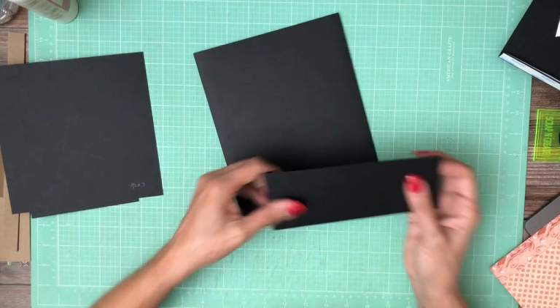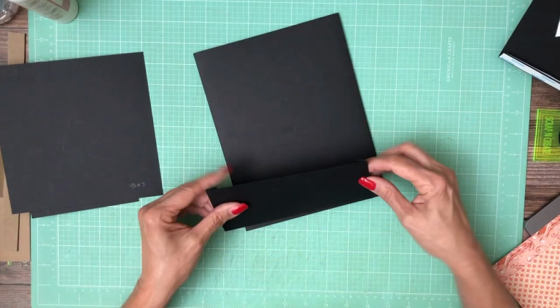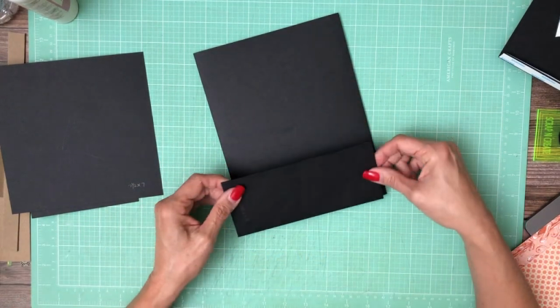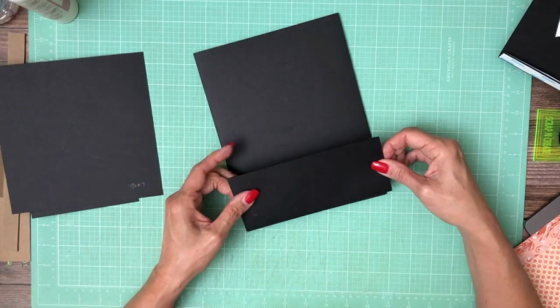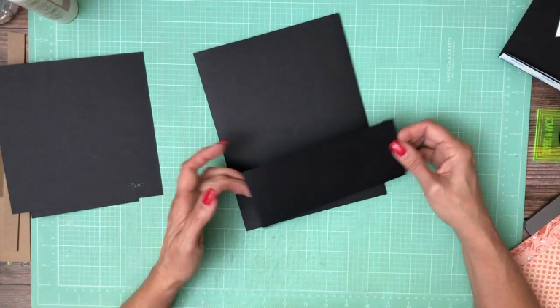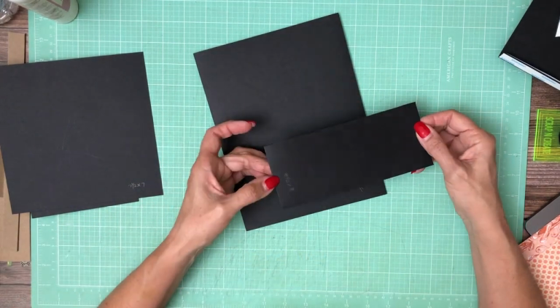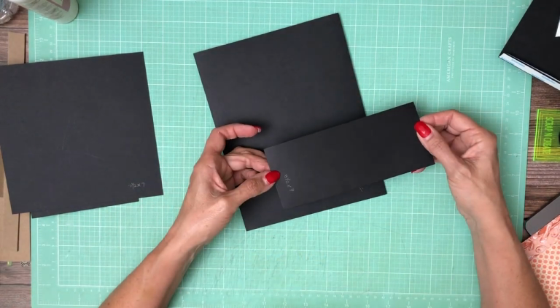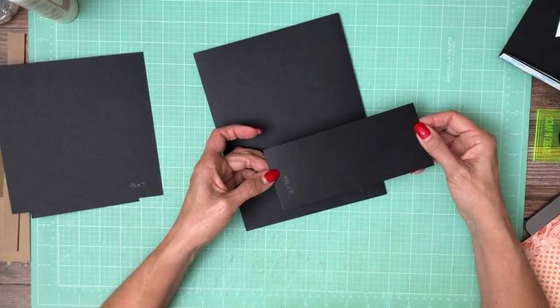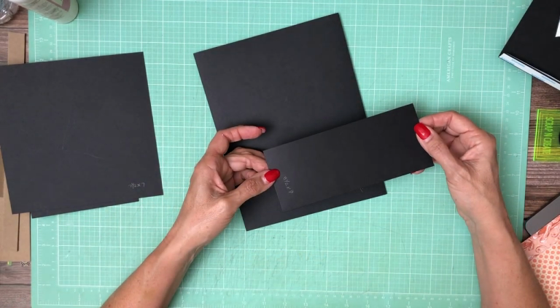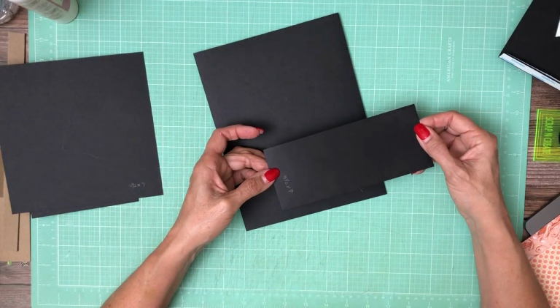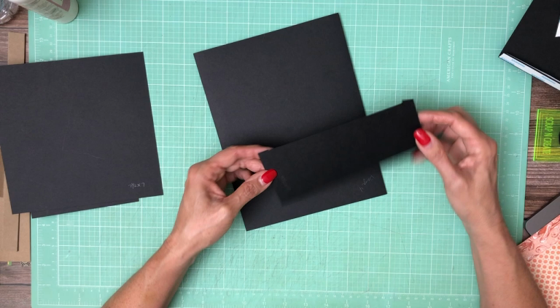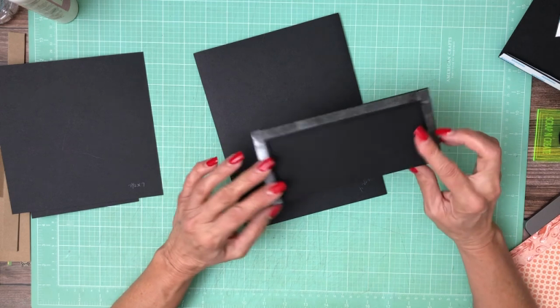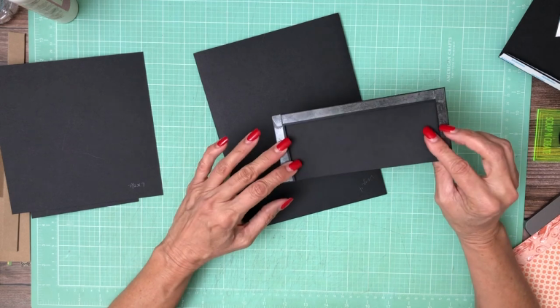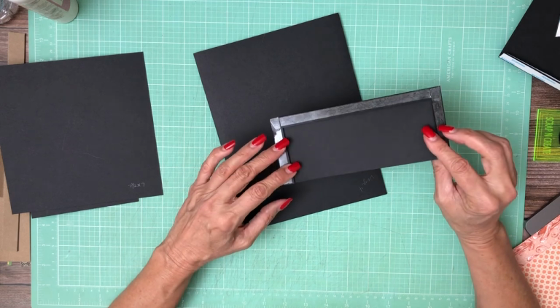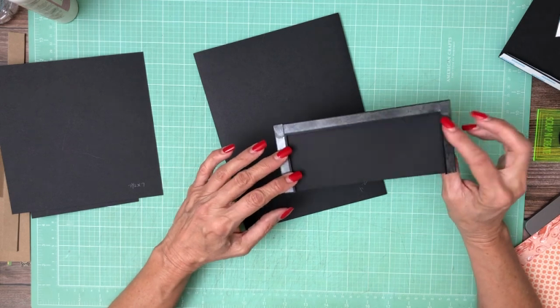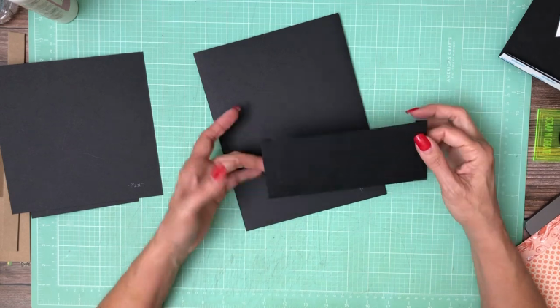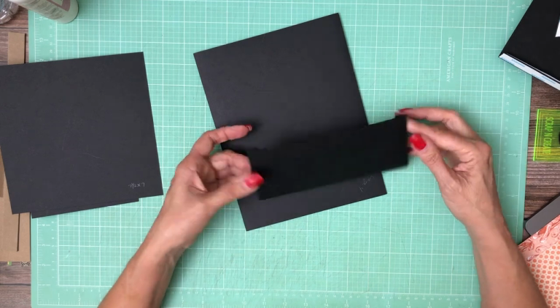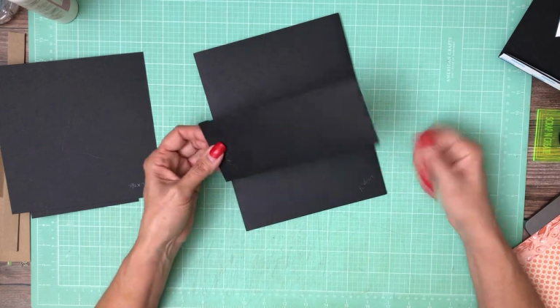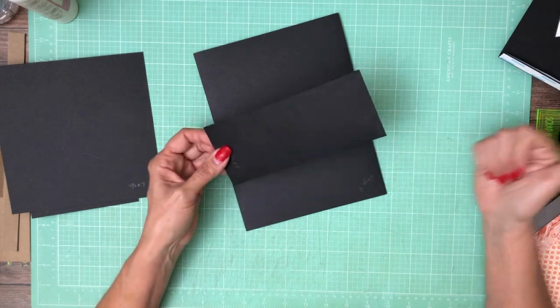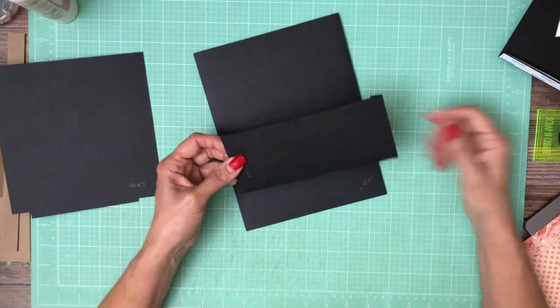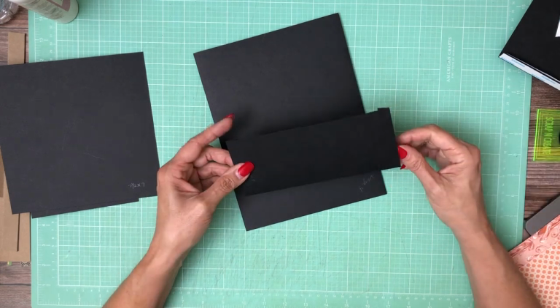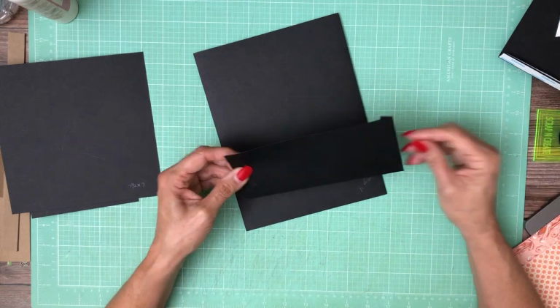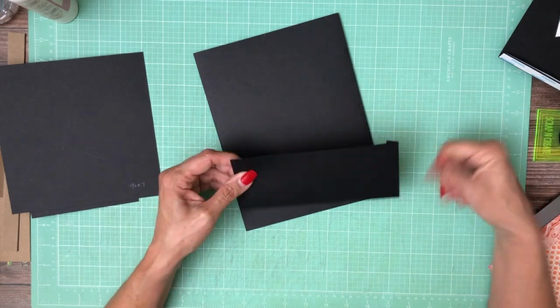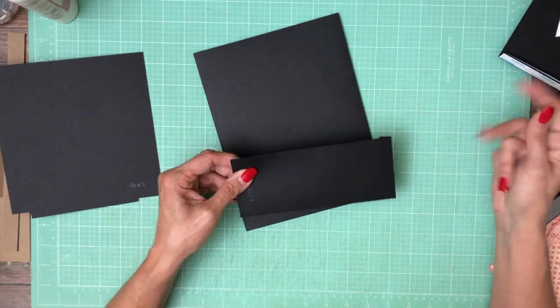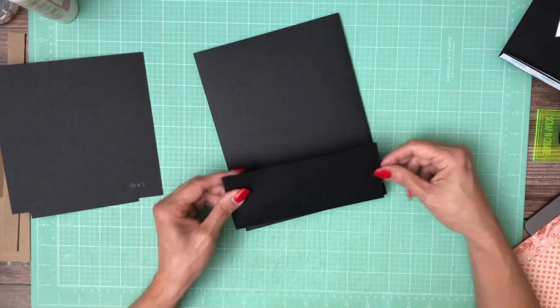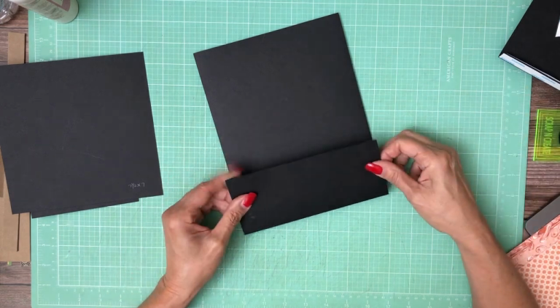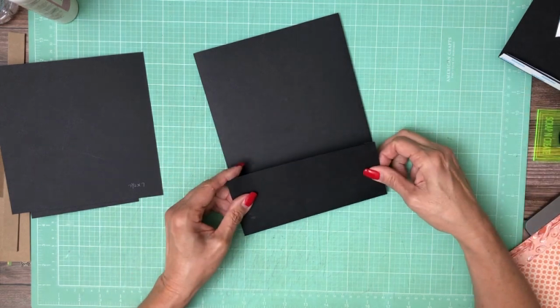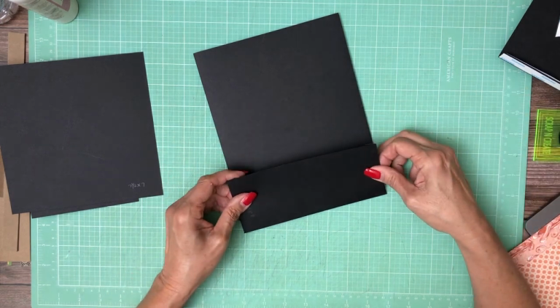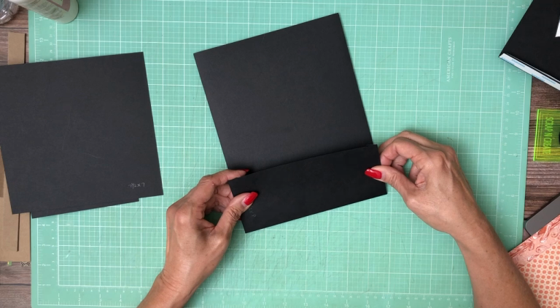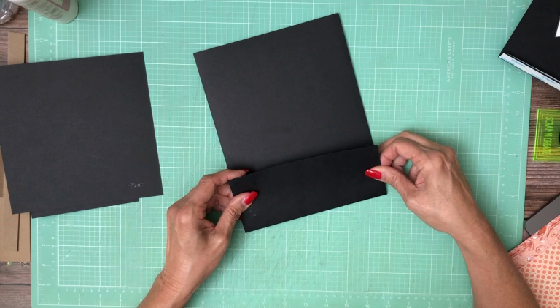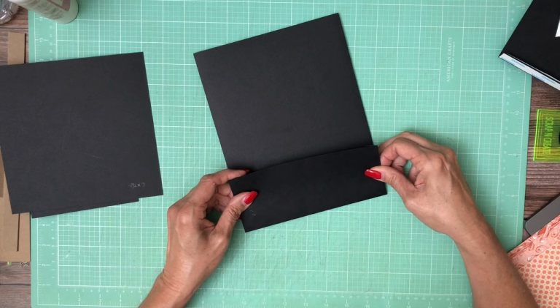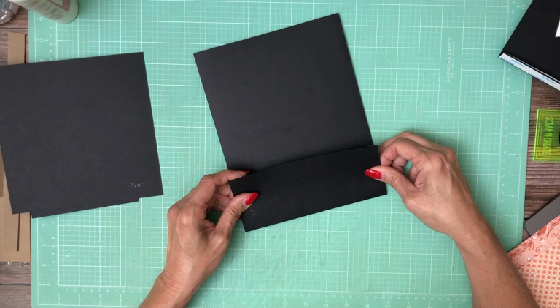So I'm applying this 3½ by 8 — score a half inch on three sides — to the right-hand side of page 4.